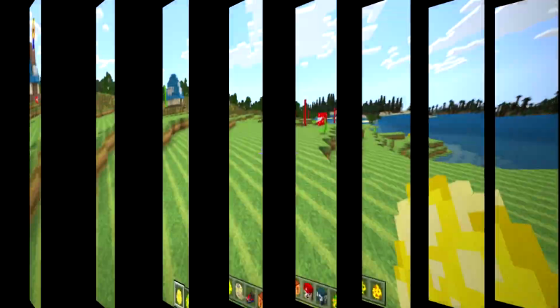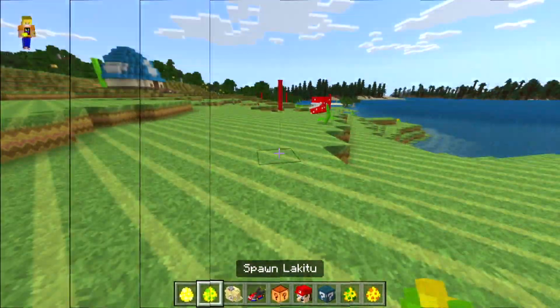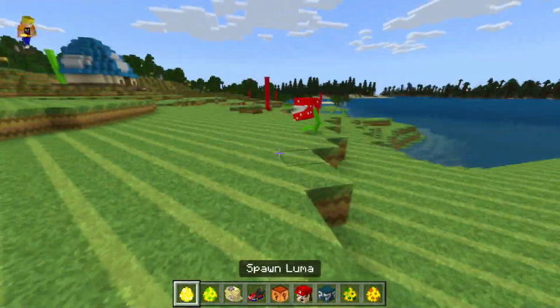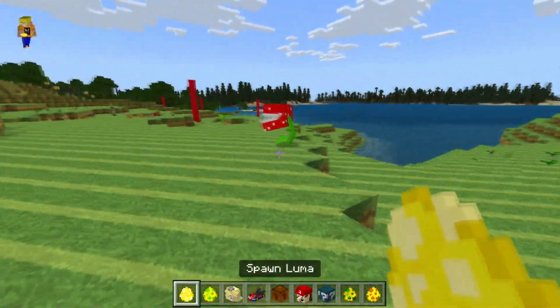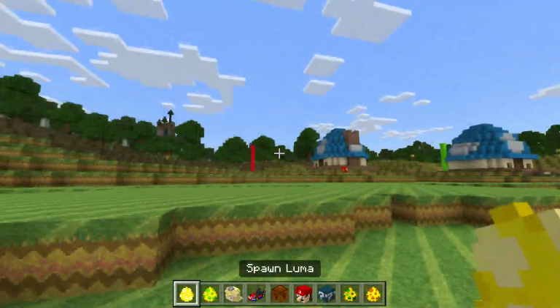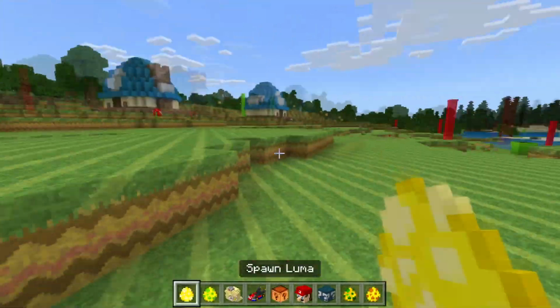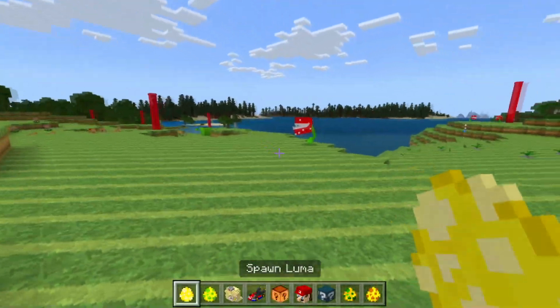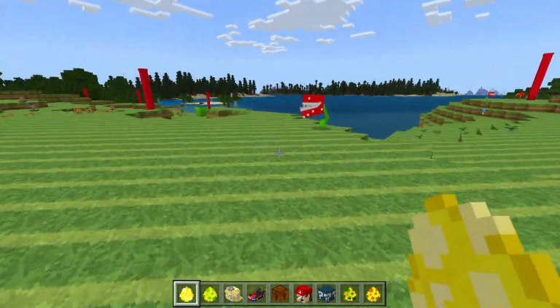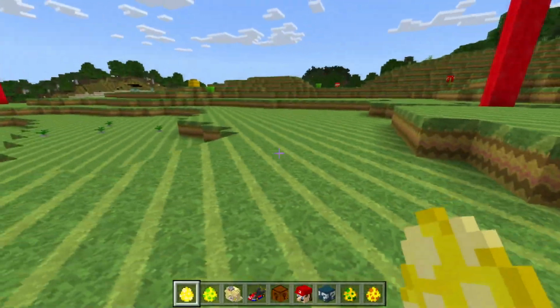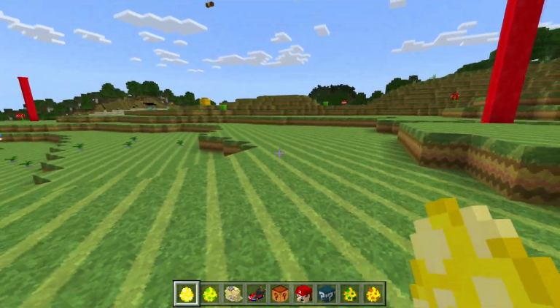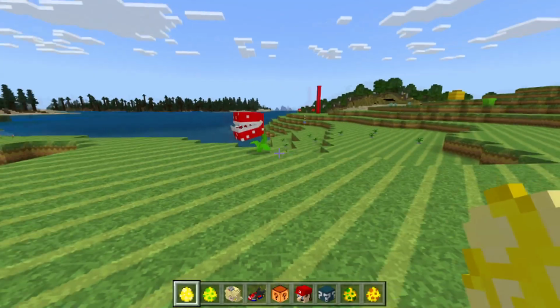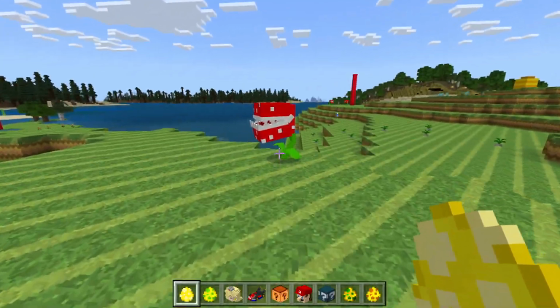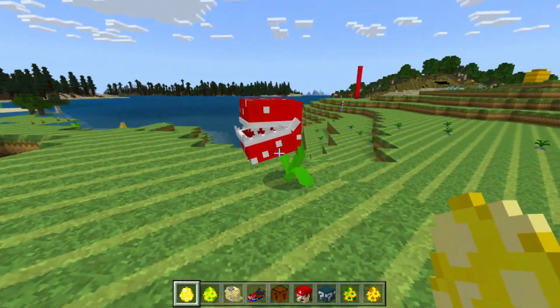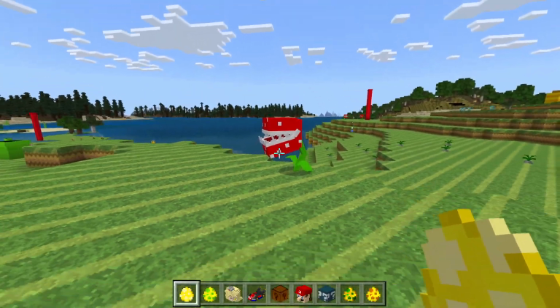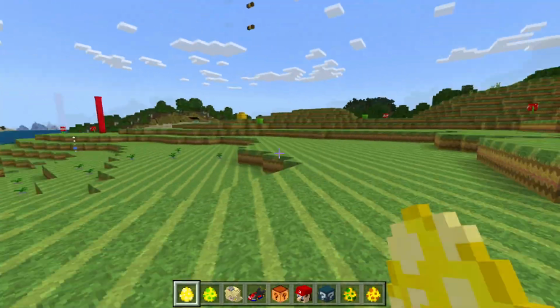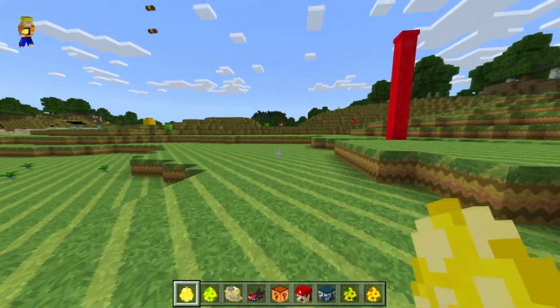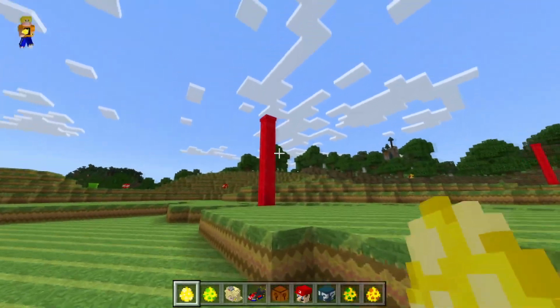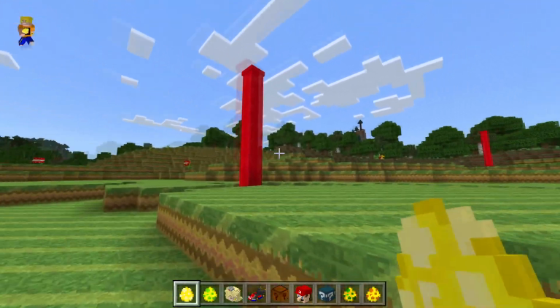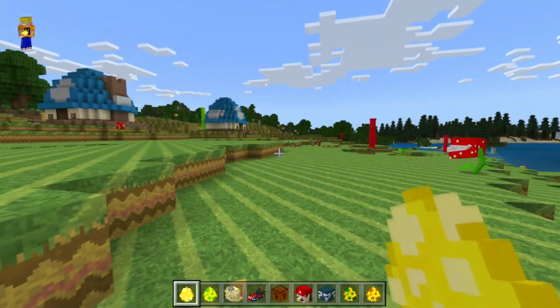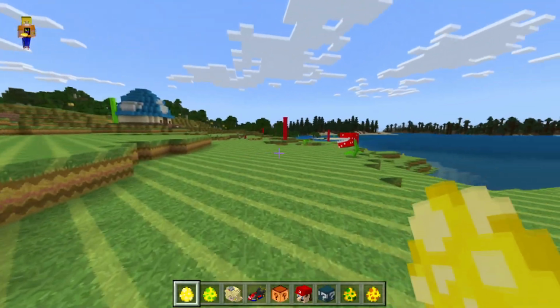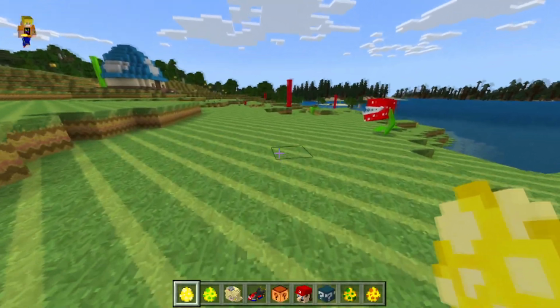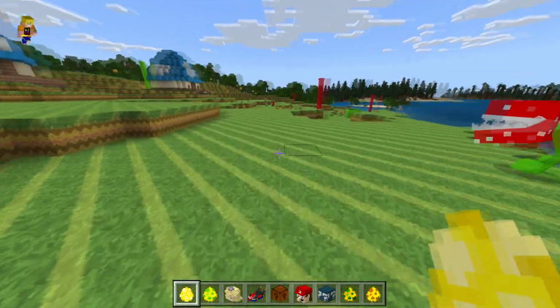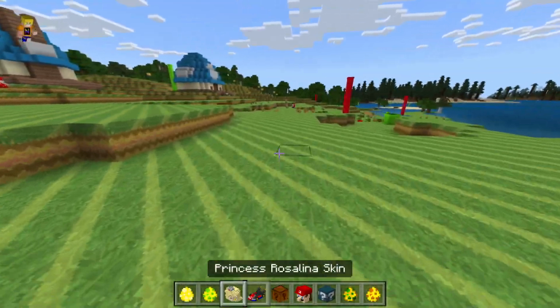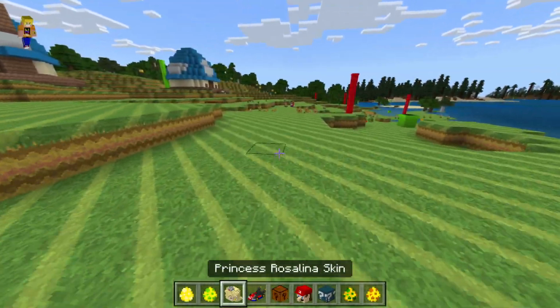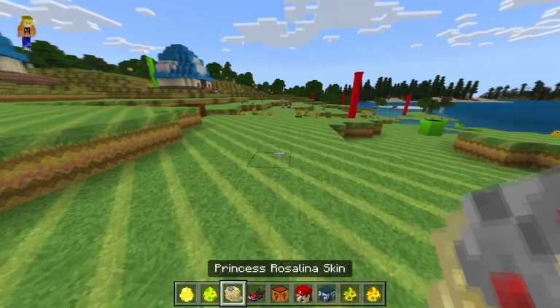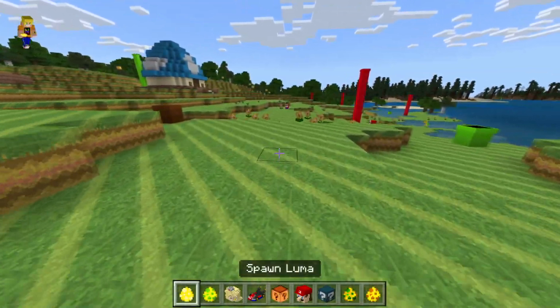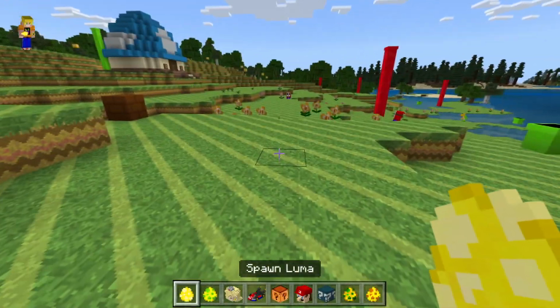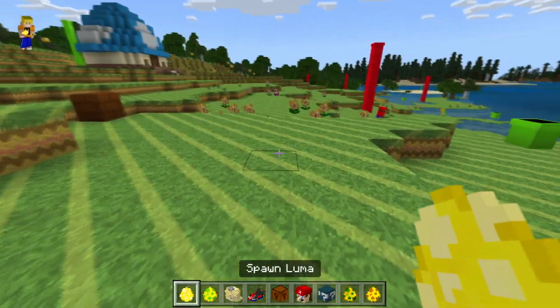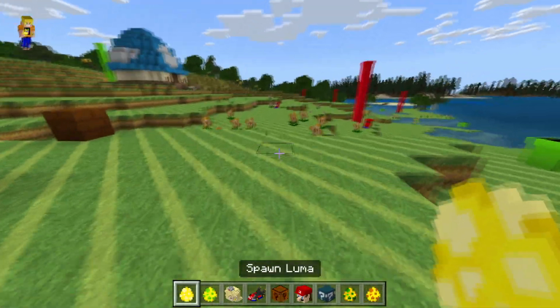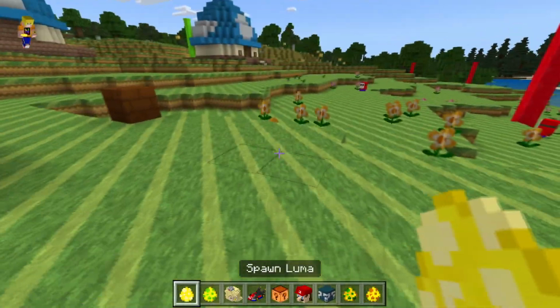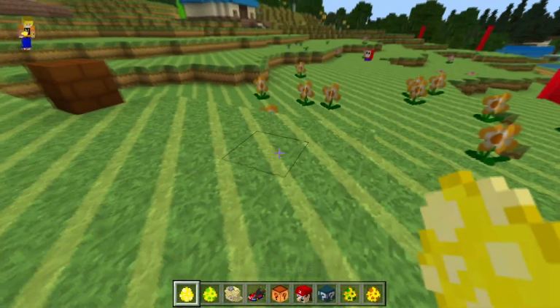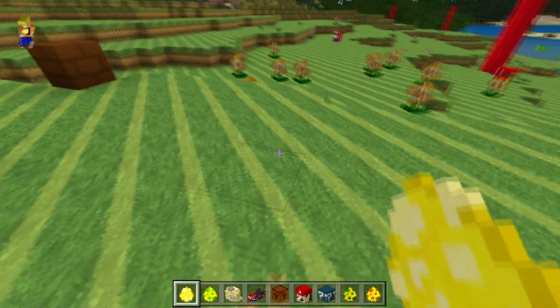Alright, we are here and this is the Mario Land biome. We even got the plants, we got everything — all the pipe work, a bunch of mobs, and even transformations. We have a lot, so enjoy.